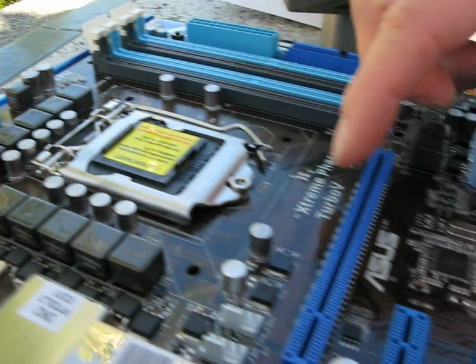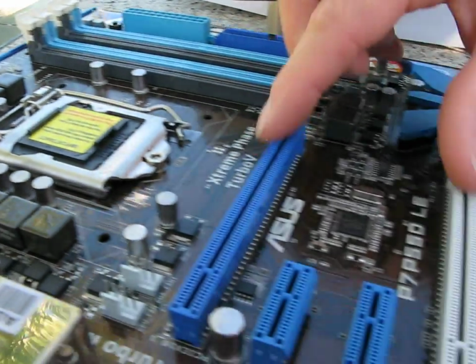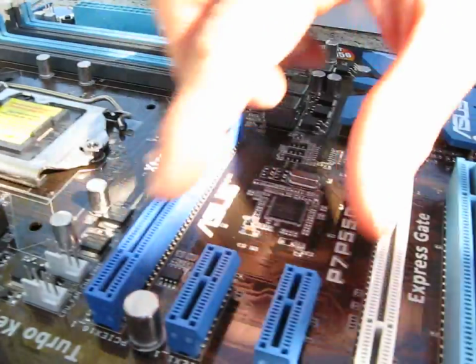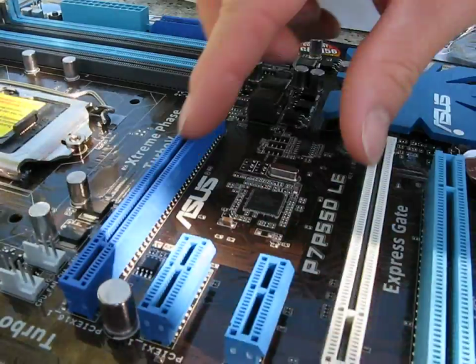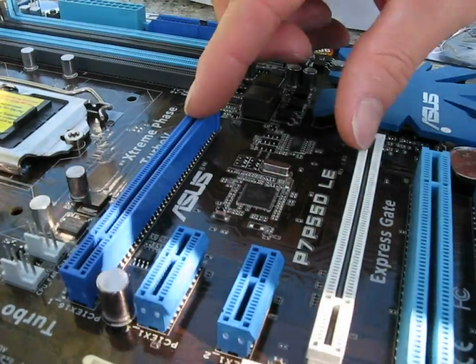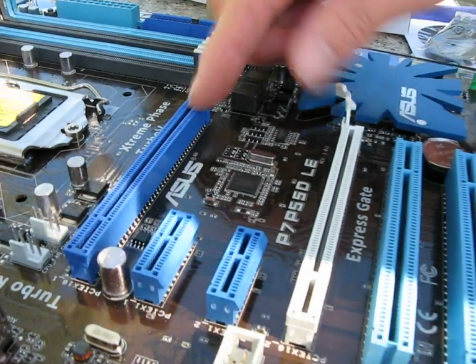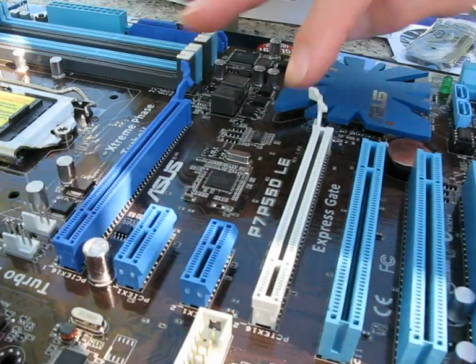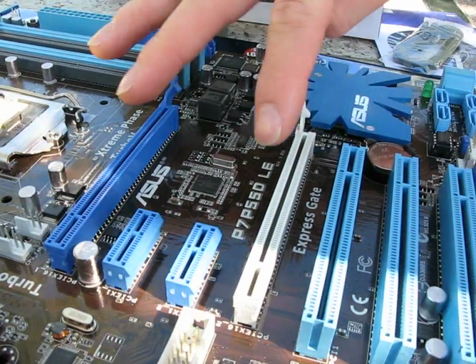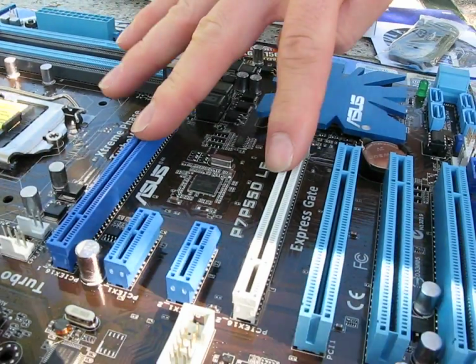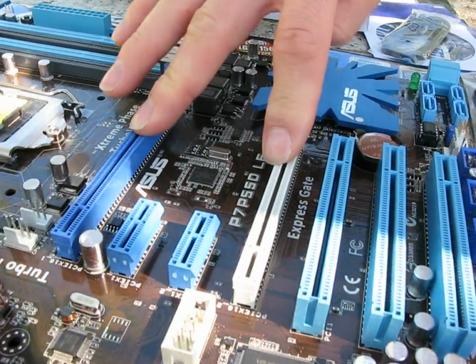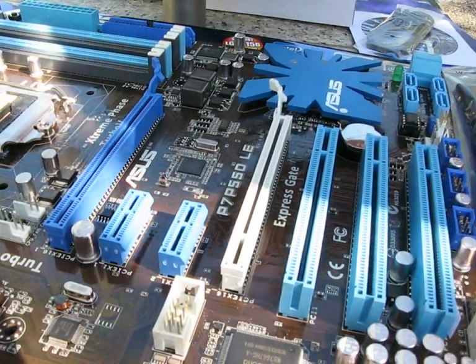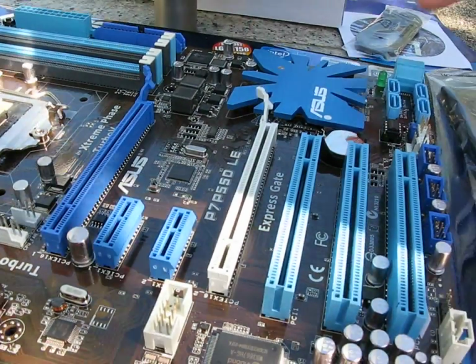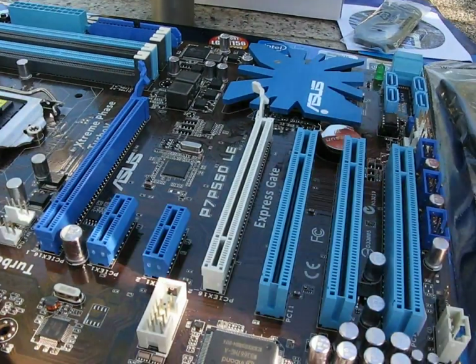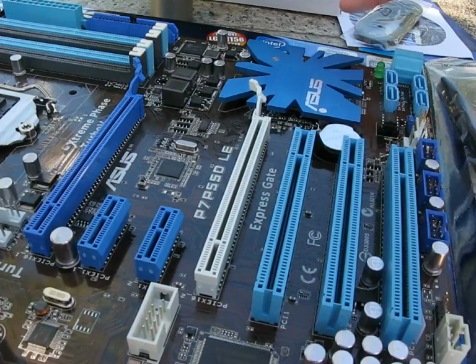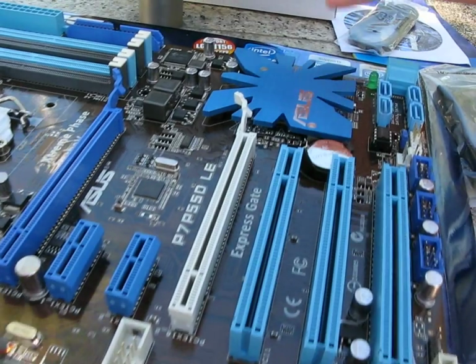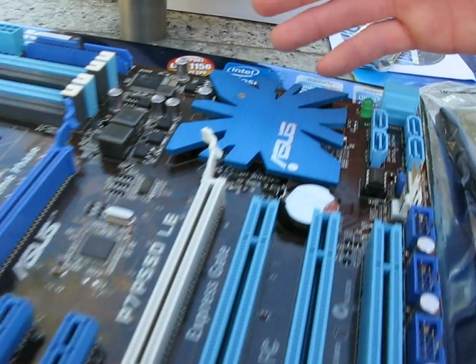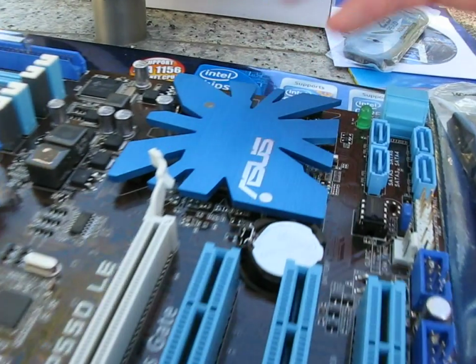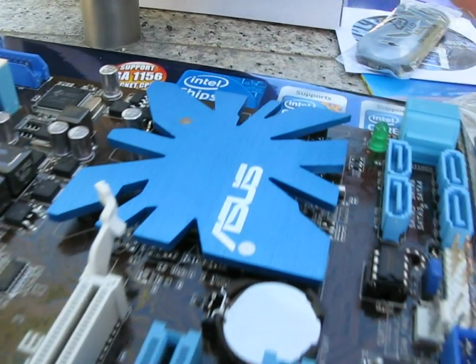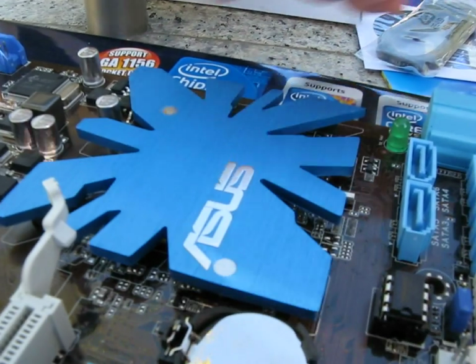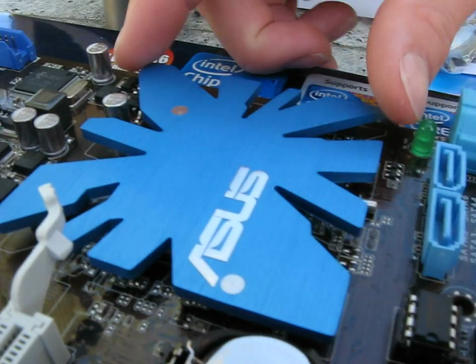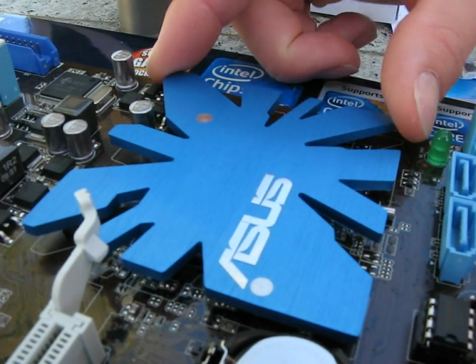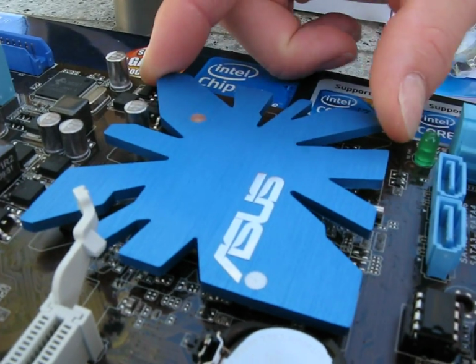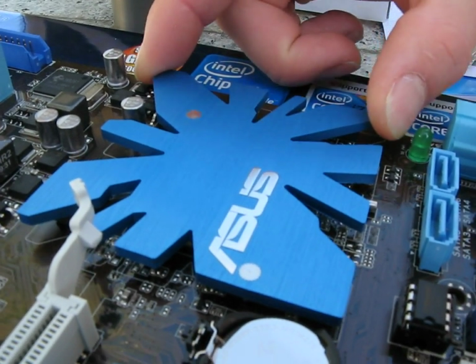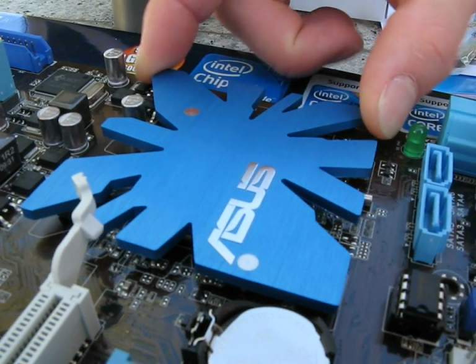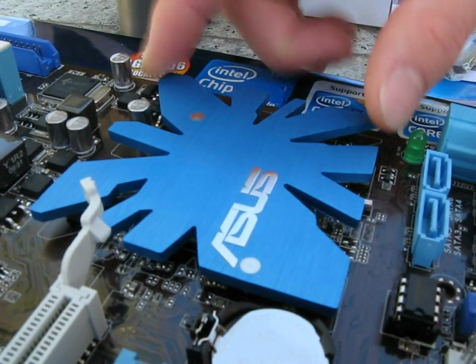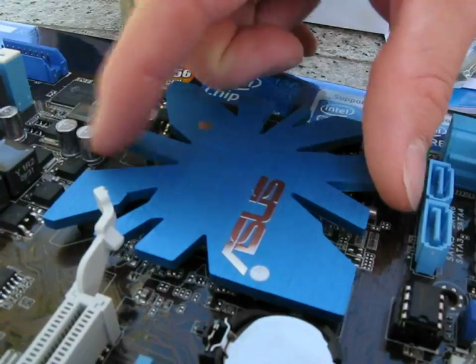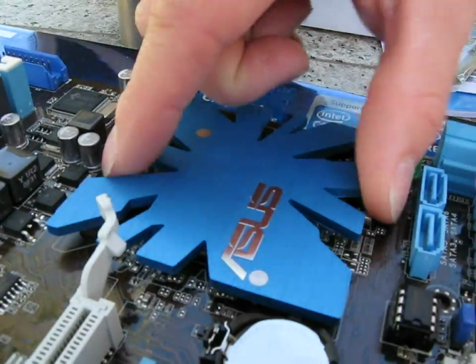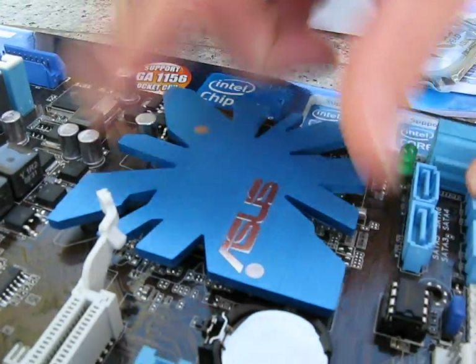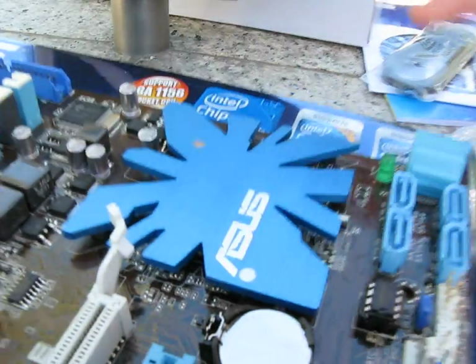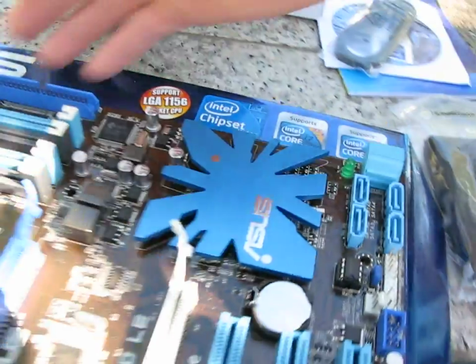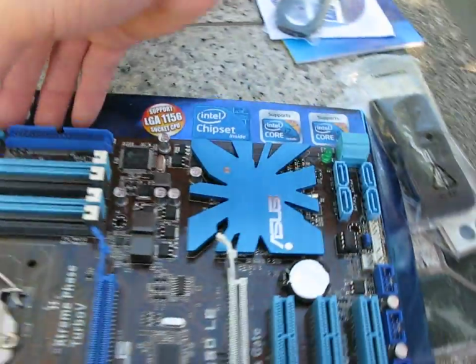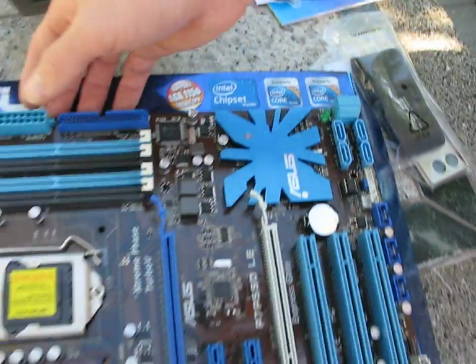You've got a couple of PCI Express ports, but there's no support for Crossfire or SLI on this particular board. There's a neat looking heatsink here — it's very unique. I actually kind of like the look of this board to be honest.